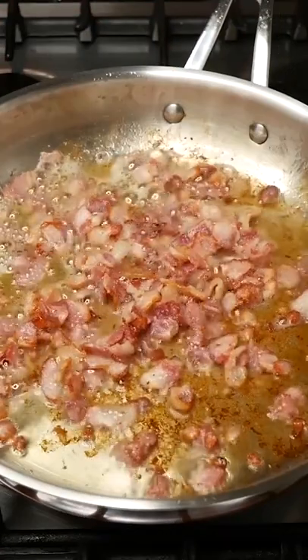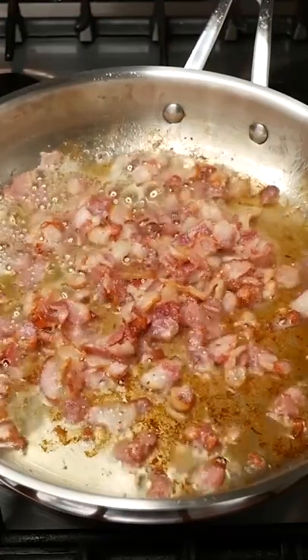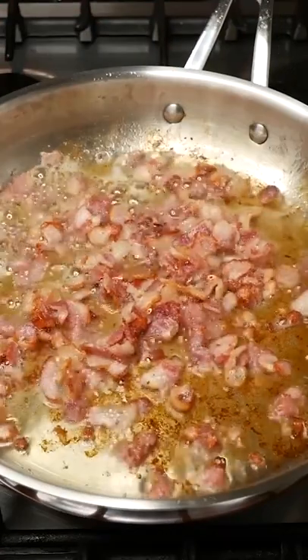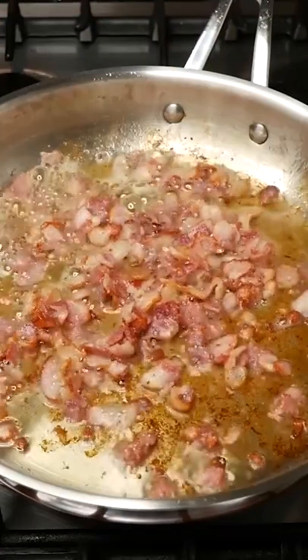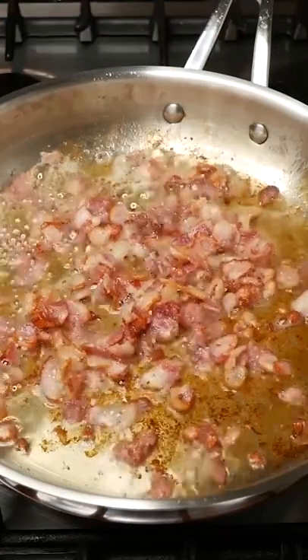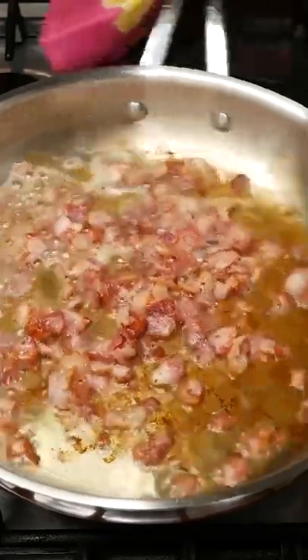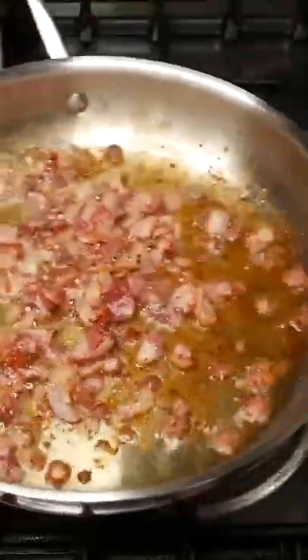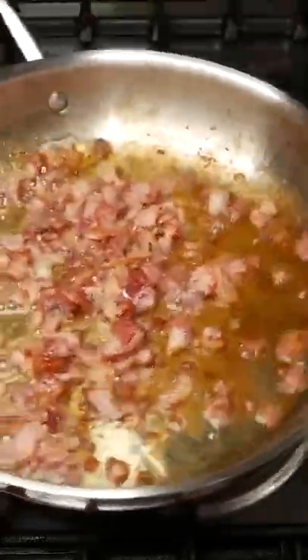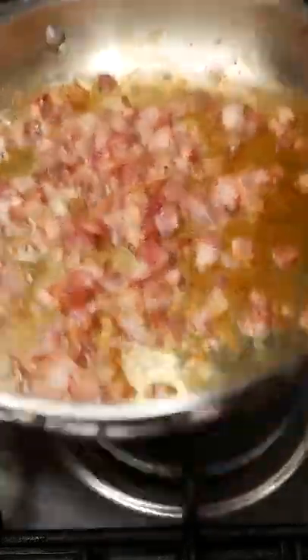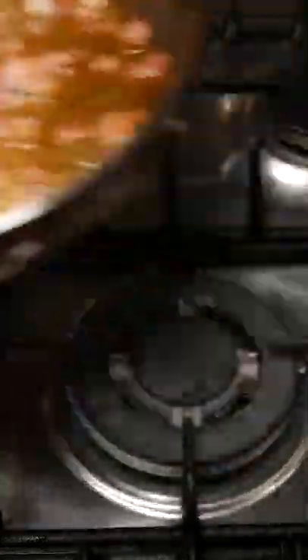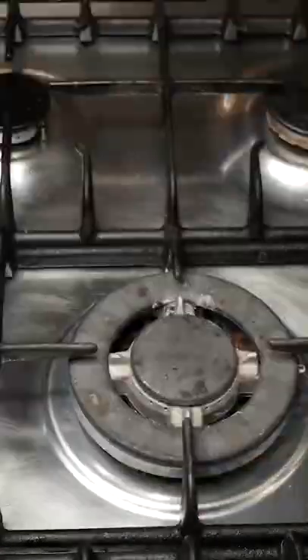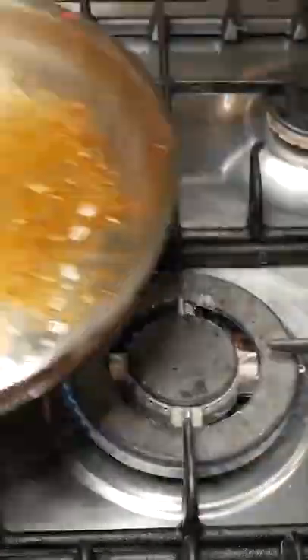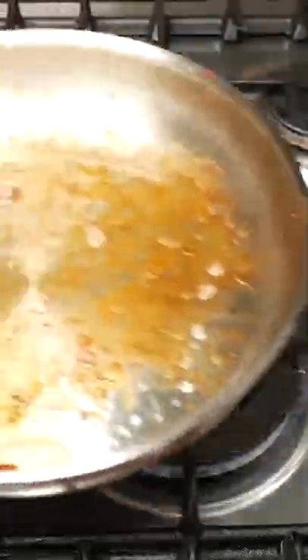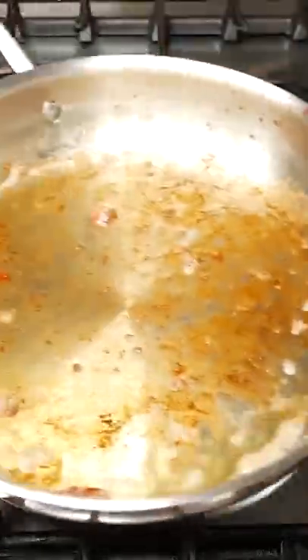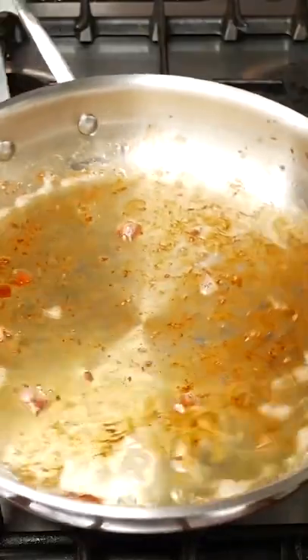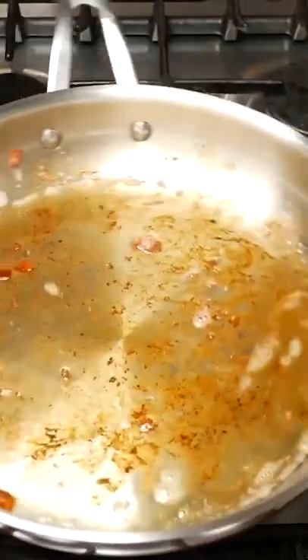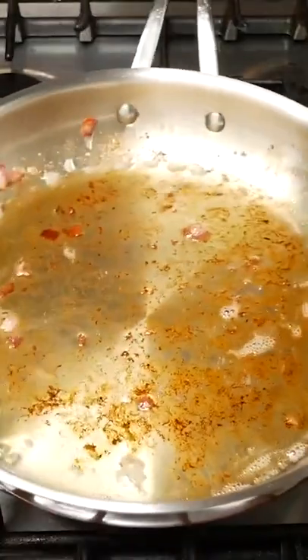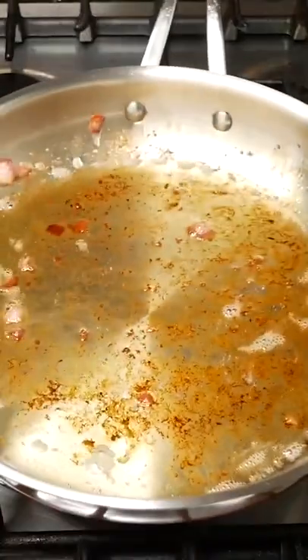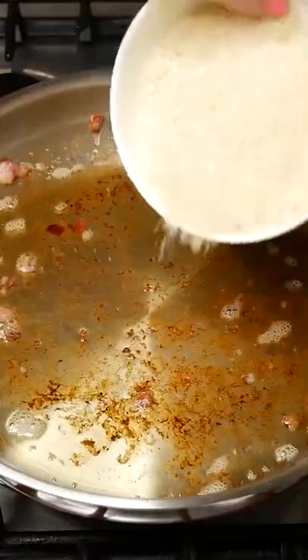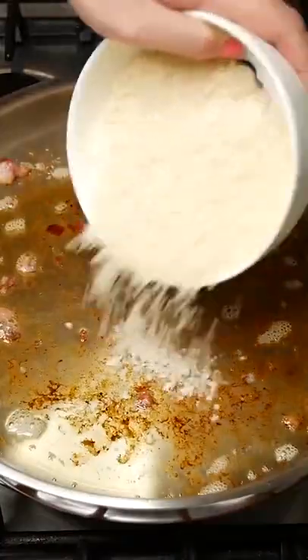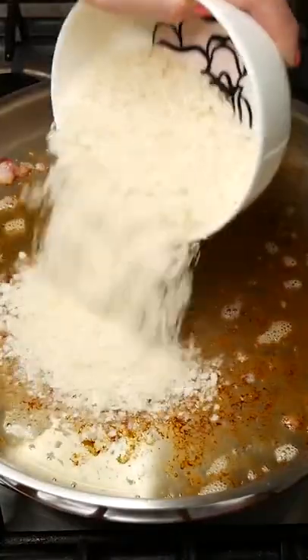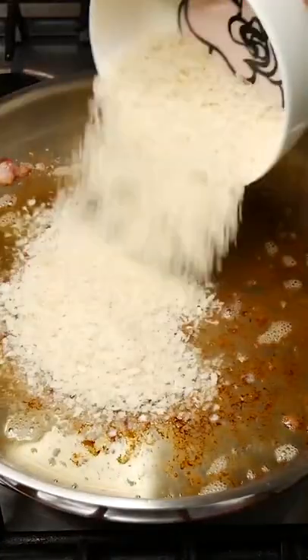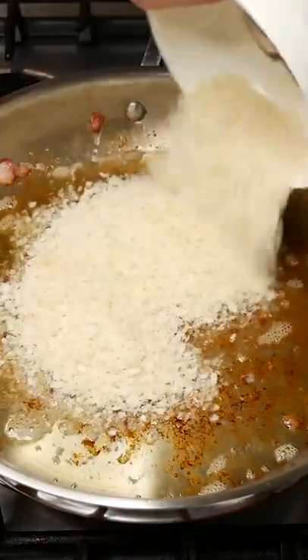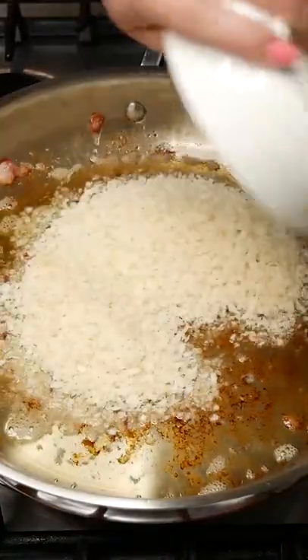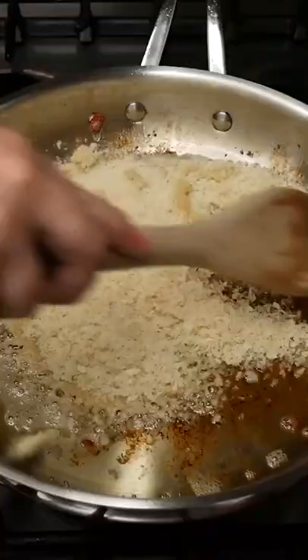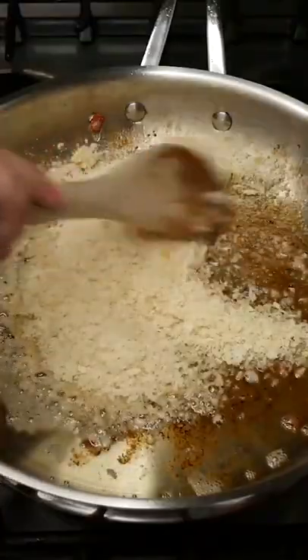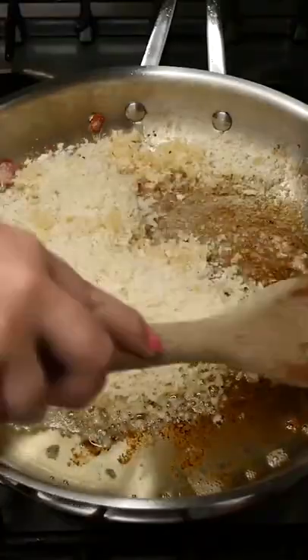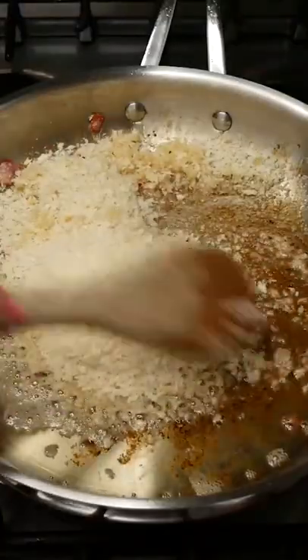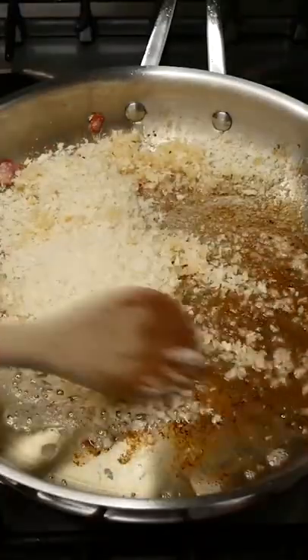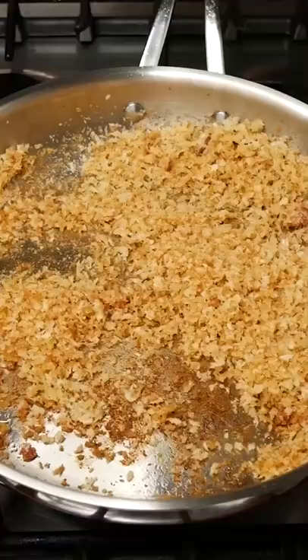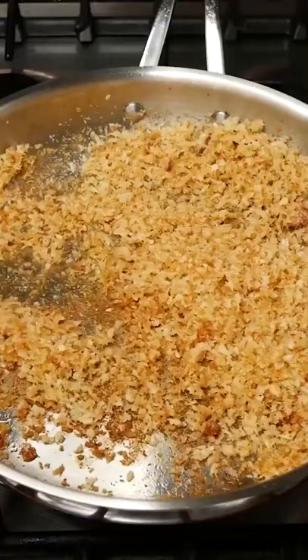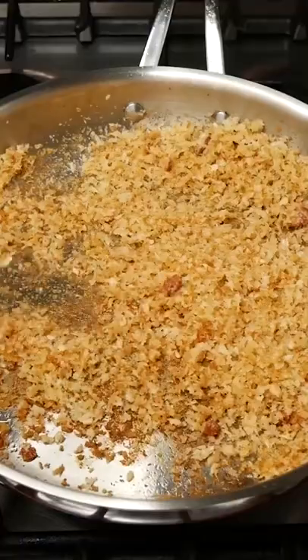Fry 200 grams of bacon until crispy and golden and set to the side. Reserve all of that bacon fat to fry one cup of panko breadcrumbs in until they're golden as well.